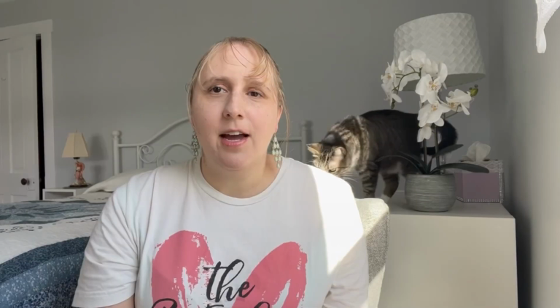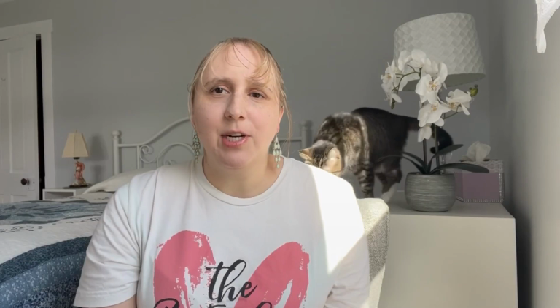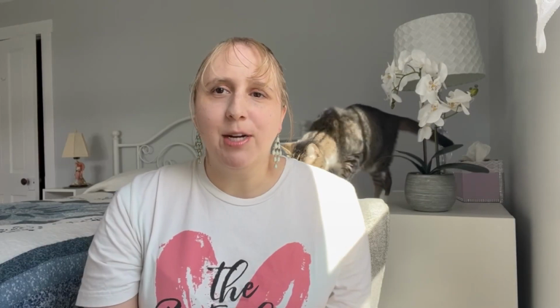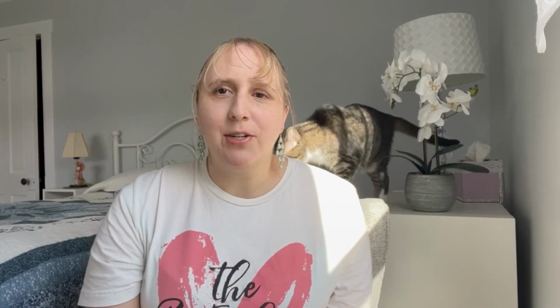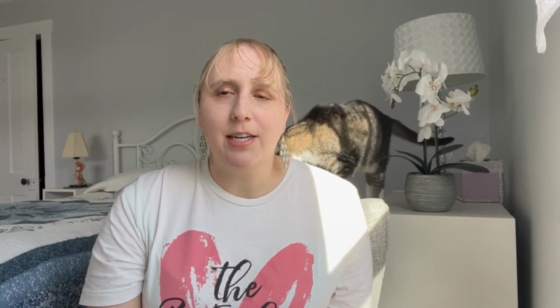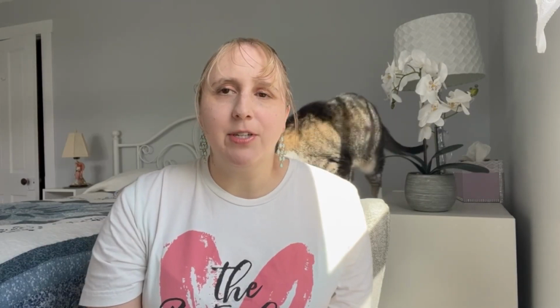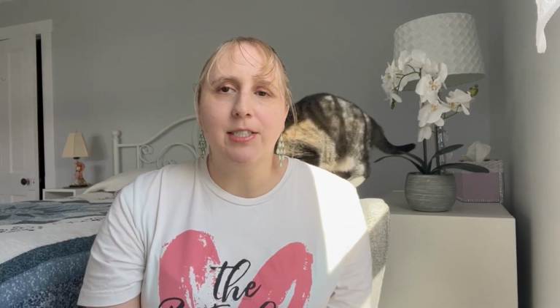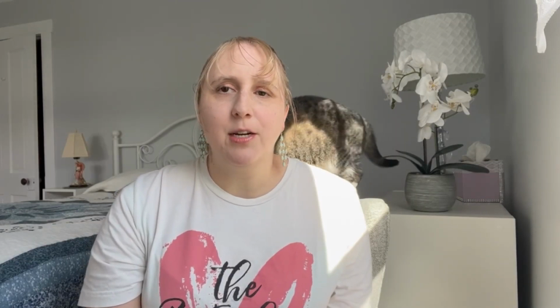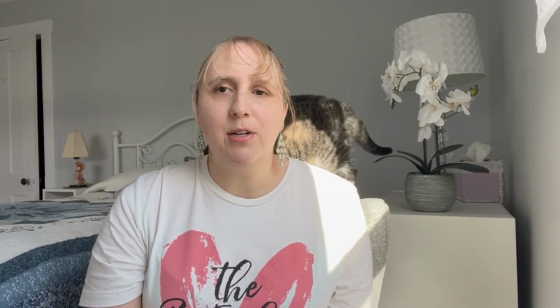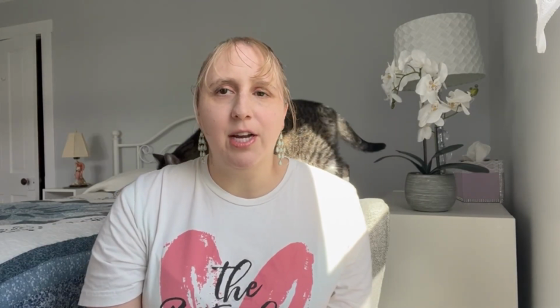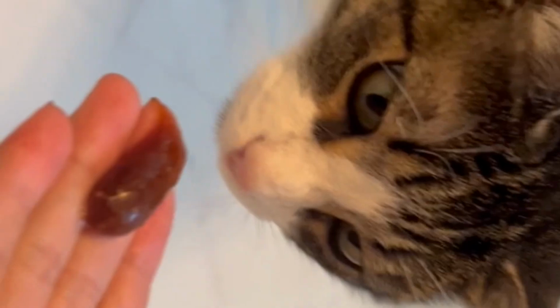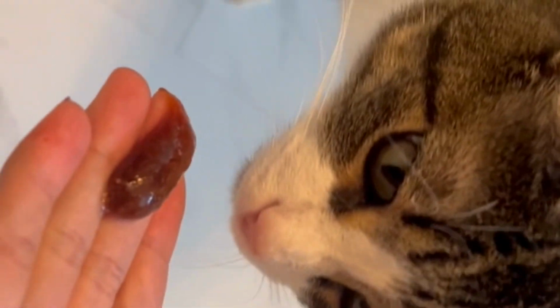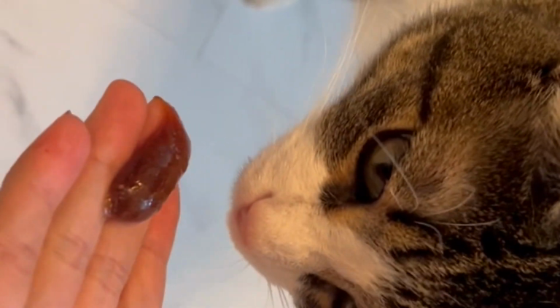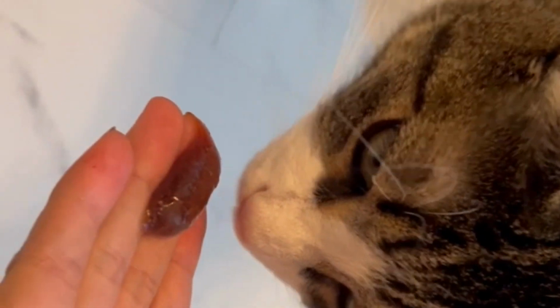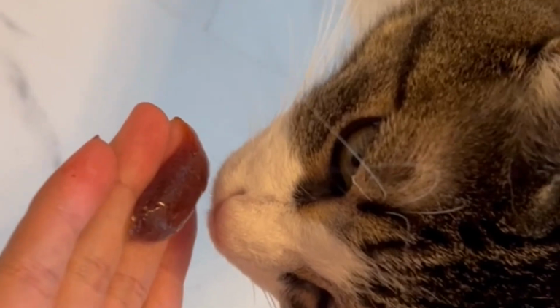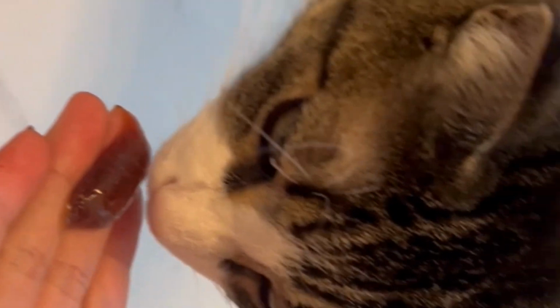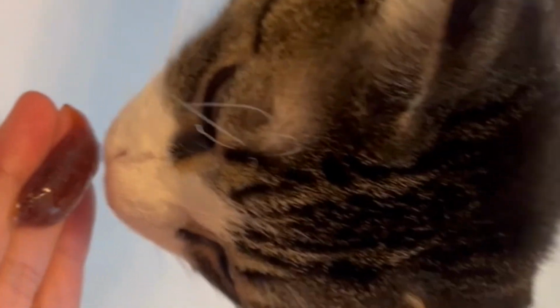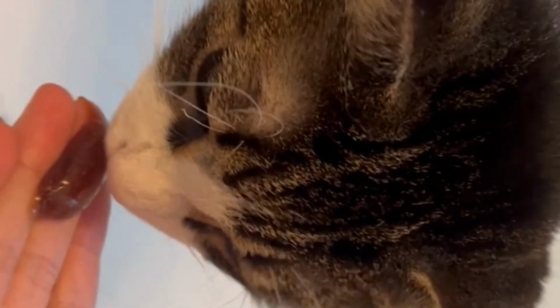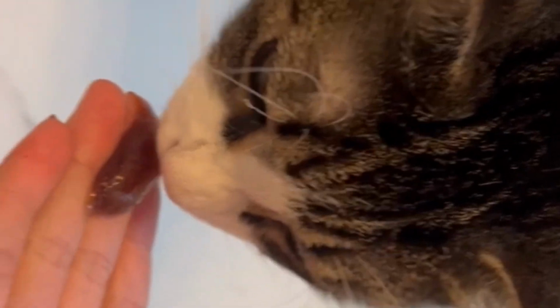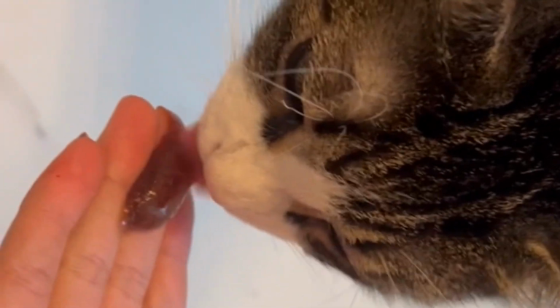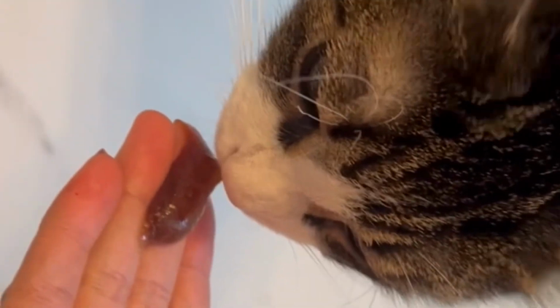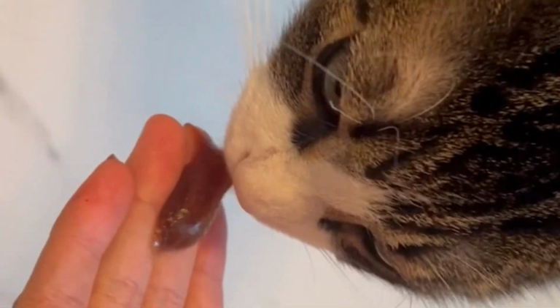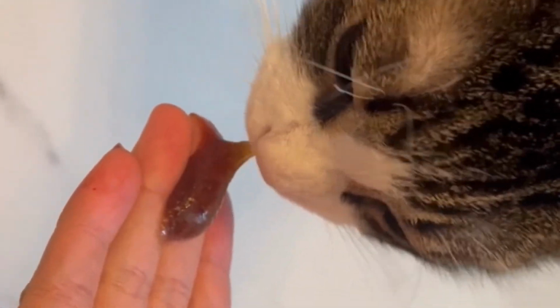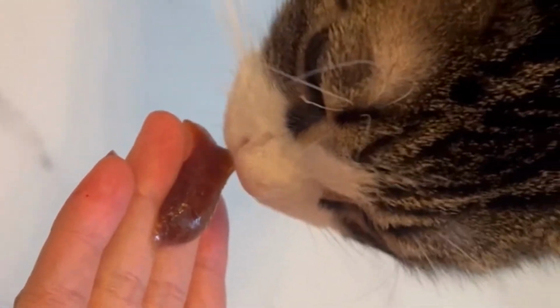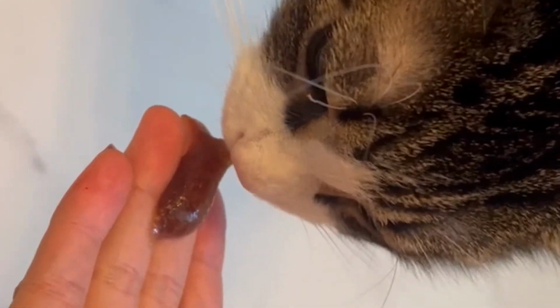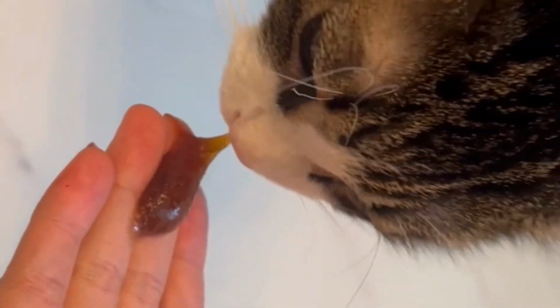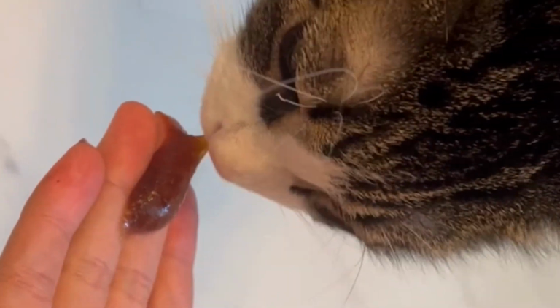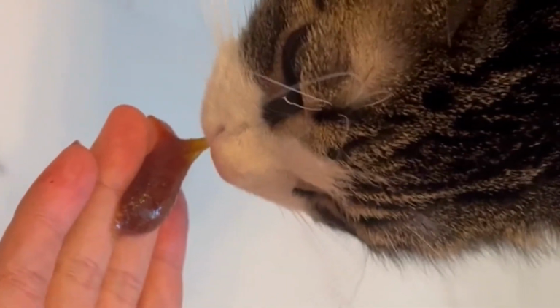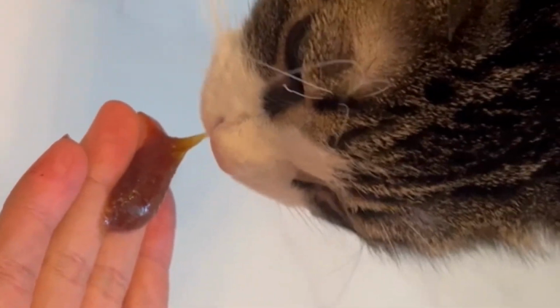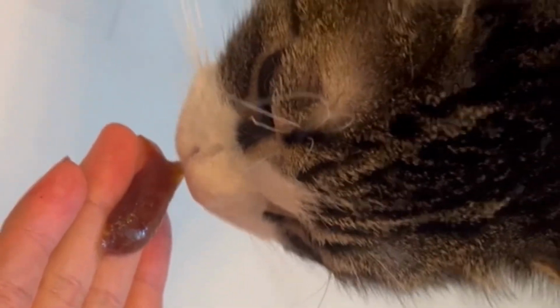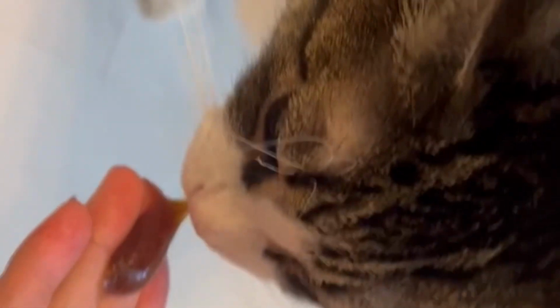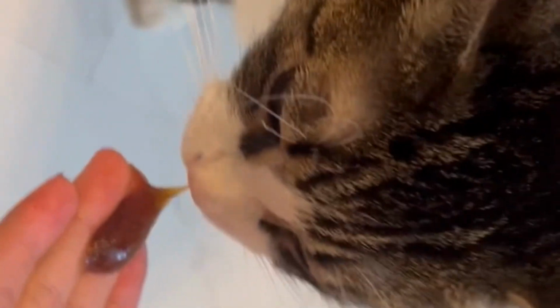After I brush her, I give her this hairball gel as a treat. It helps to reduce her number of hairballs, but it also is like a reward.